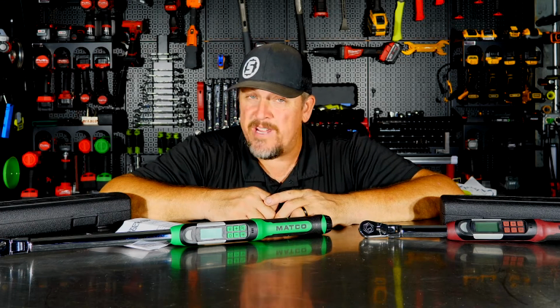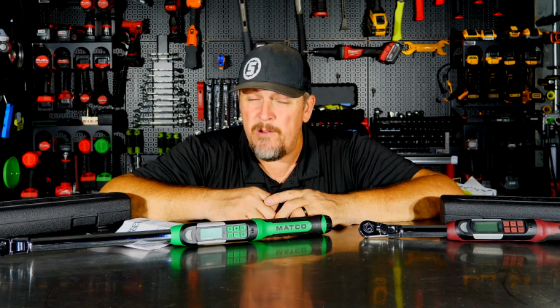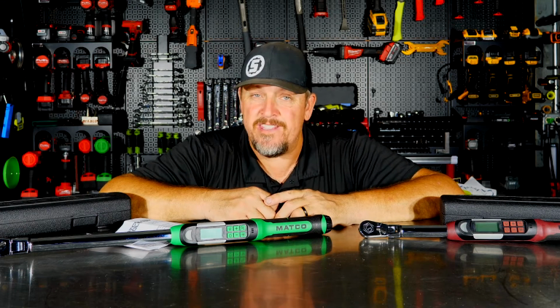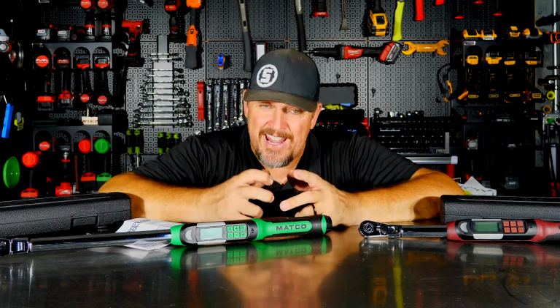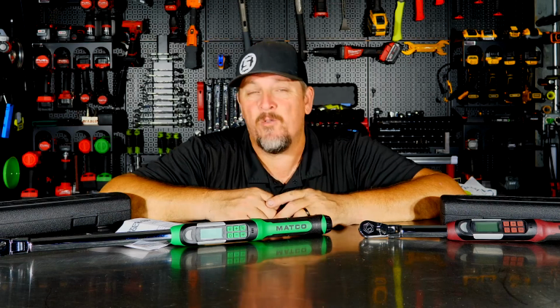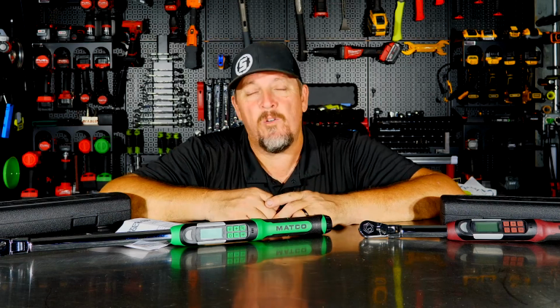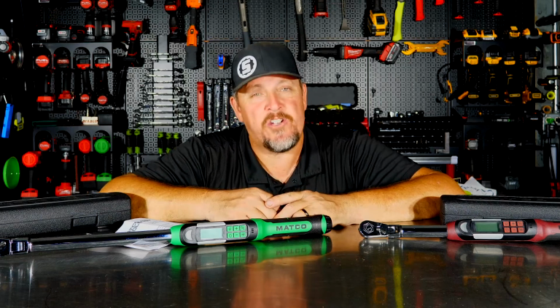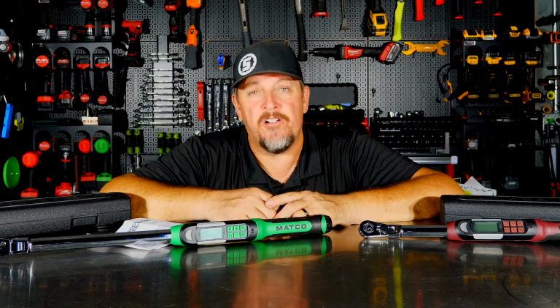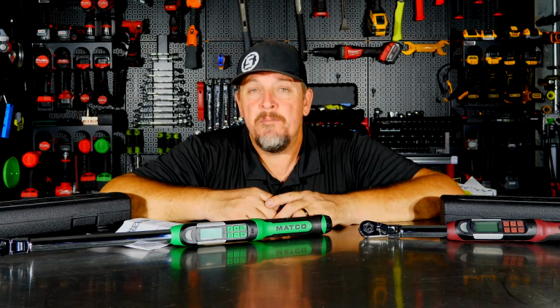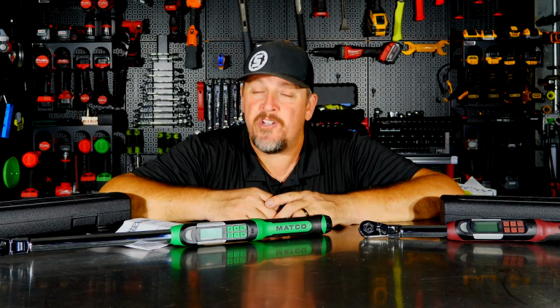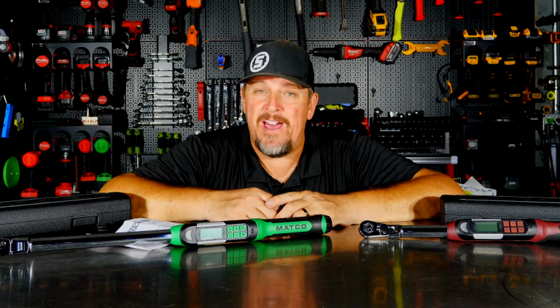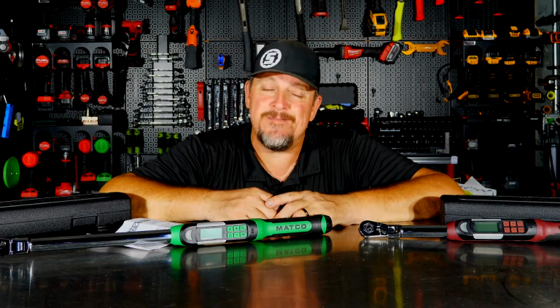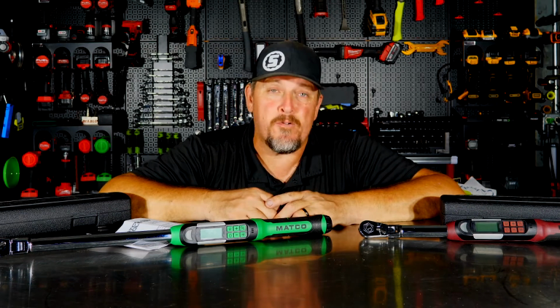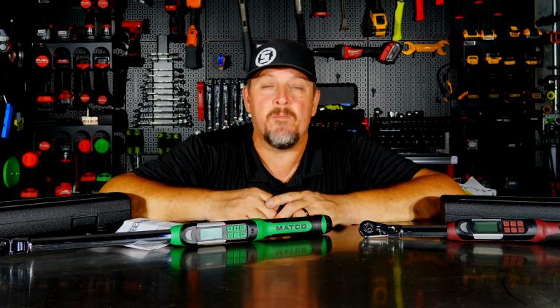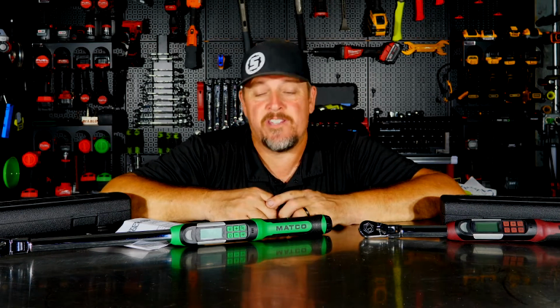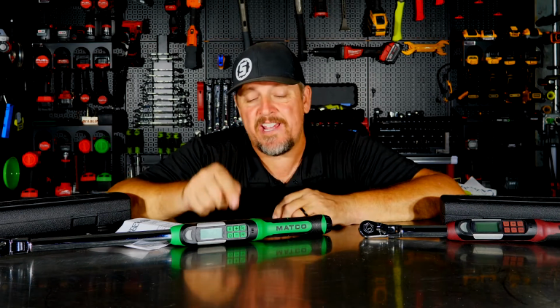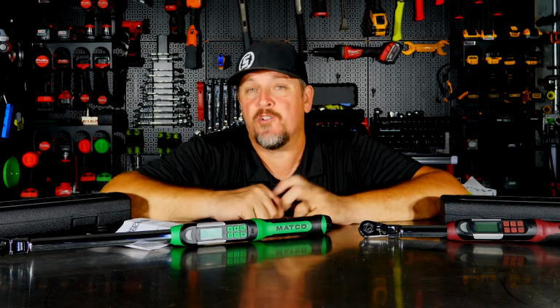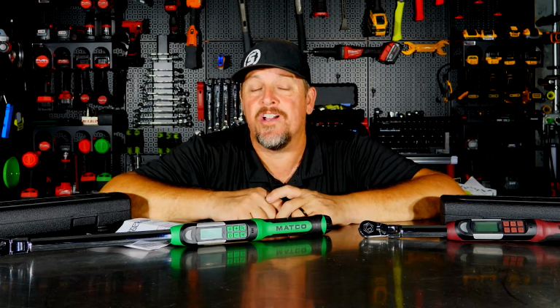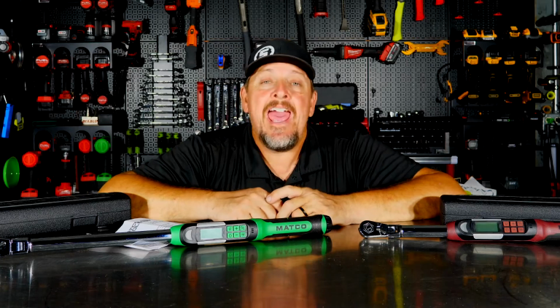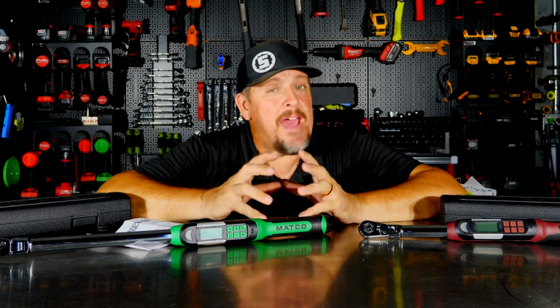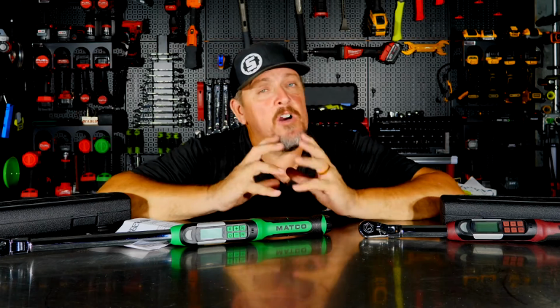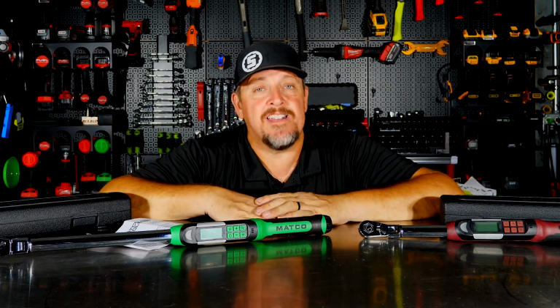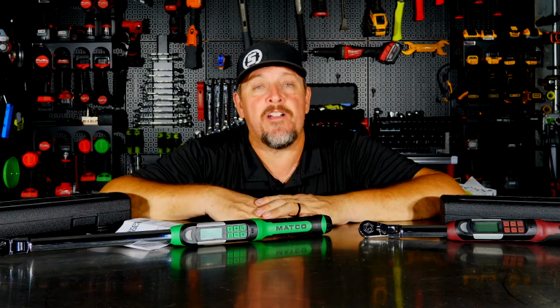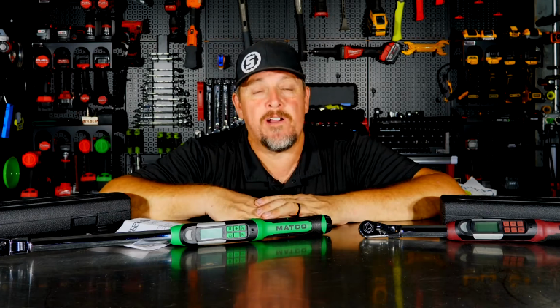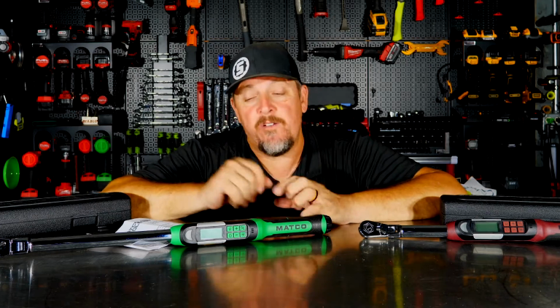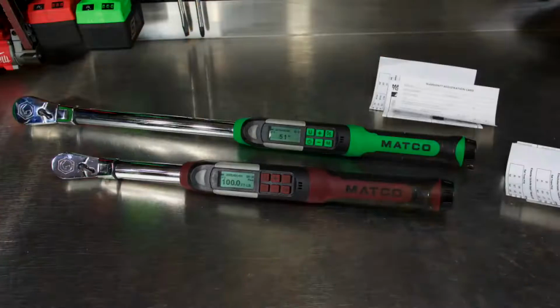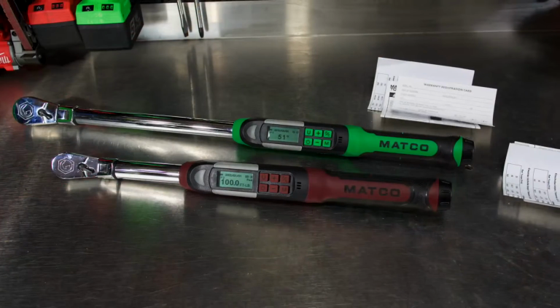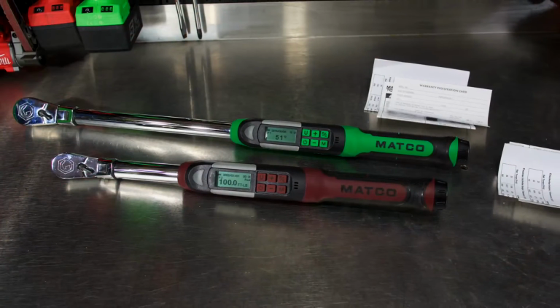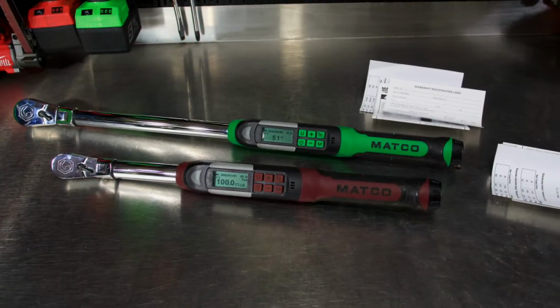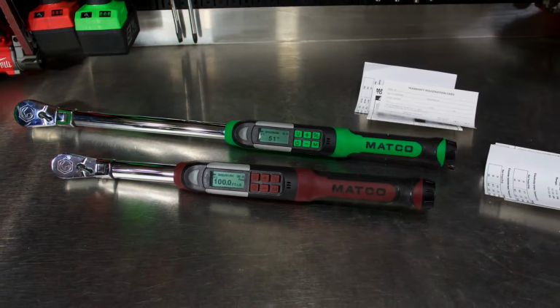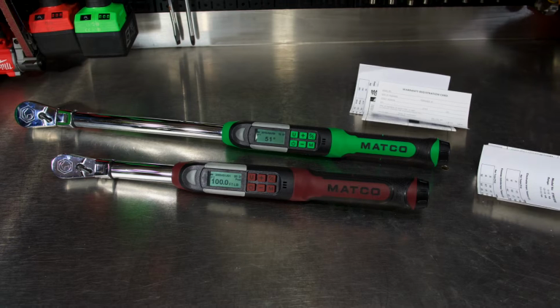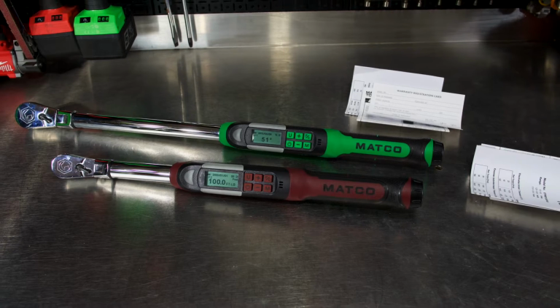Can you get away with not having one? Well, sure. But should you have one? Probably. So let's take a closer look at Matco's electronic torque wrench. We've got the half-inch as well as the three-eighths inch.